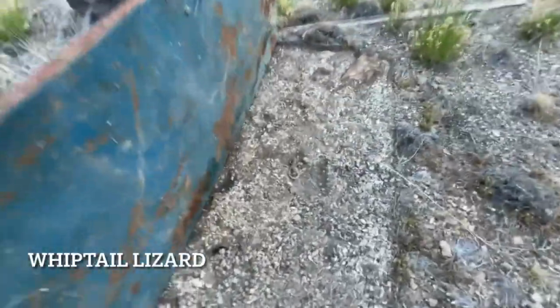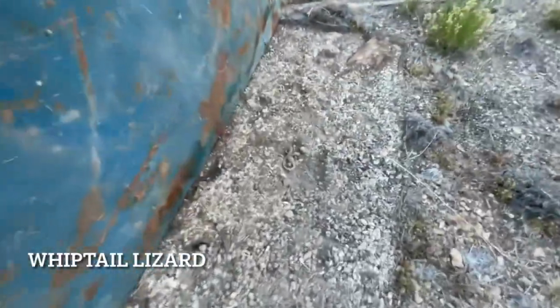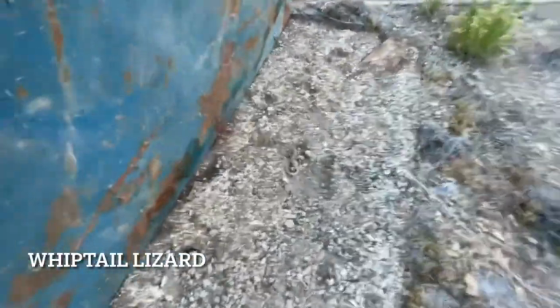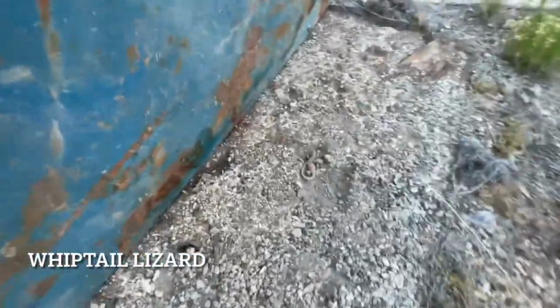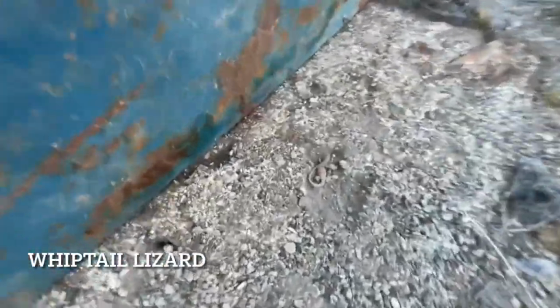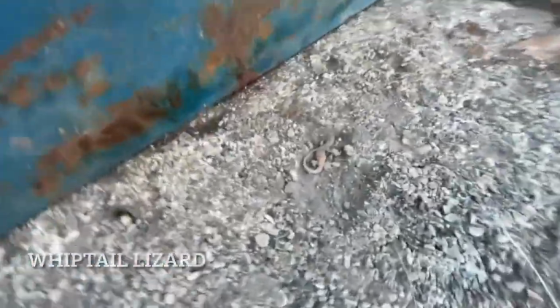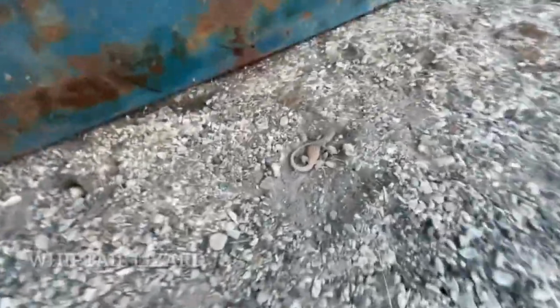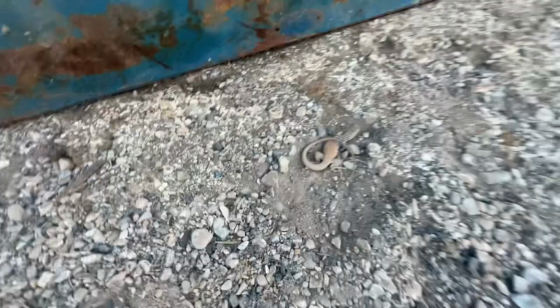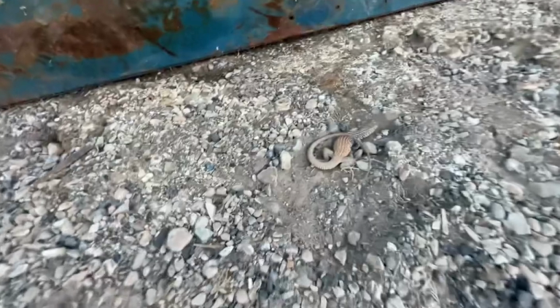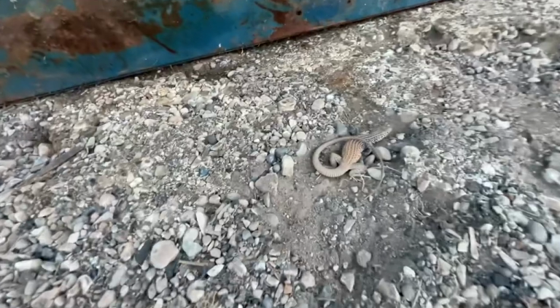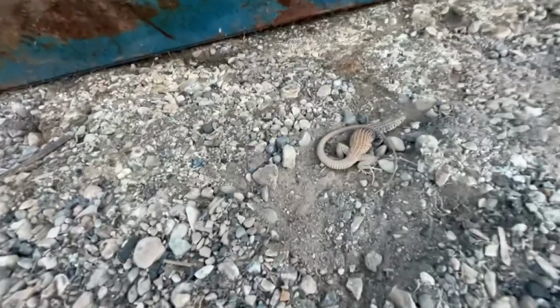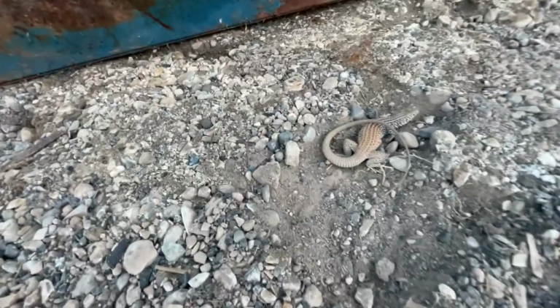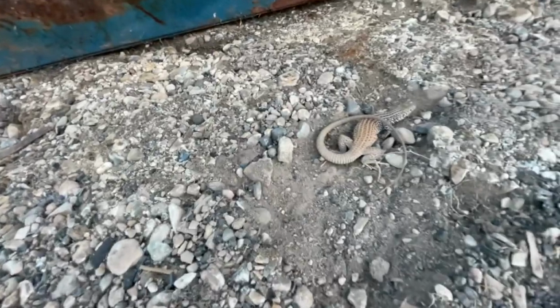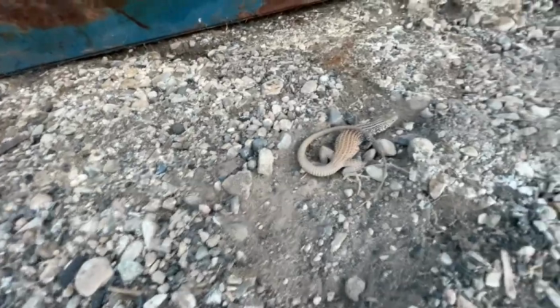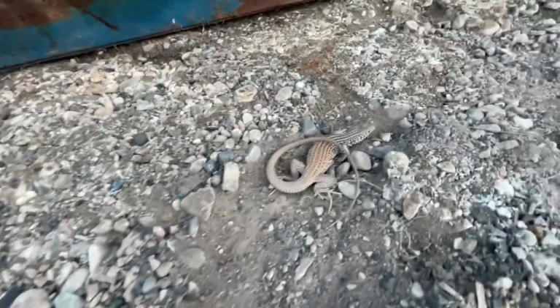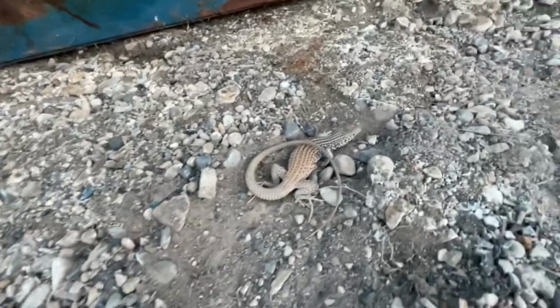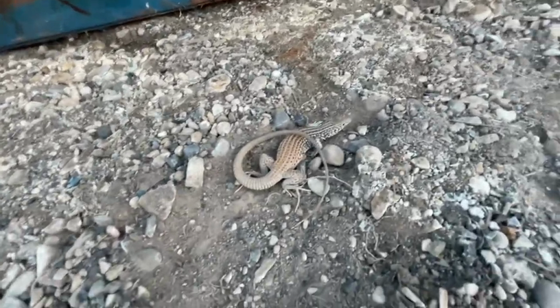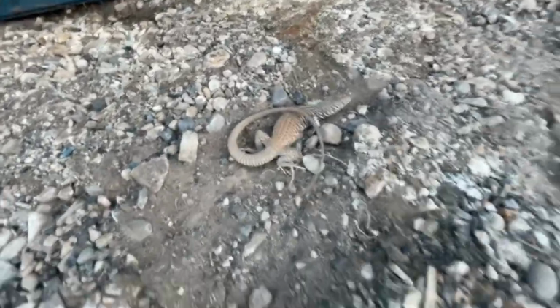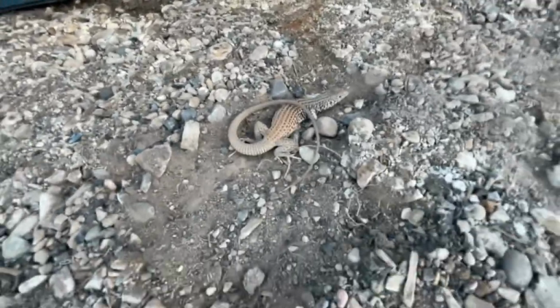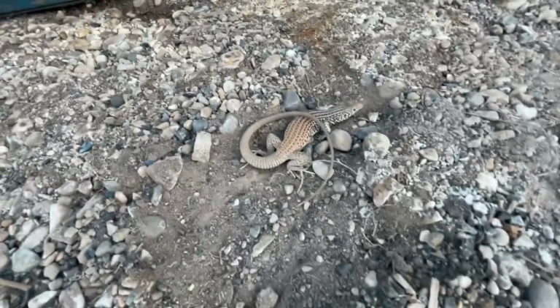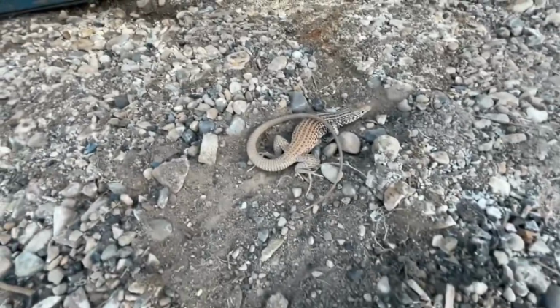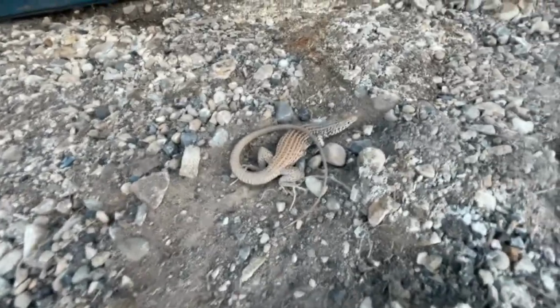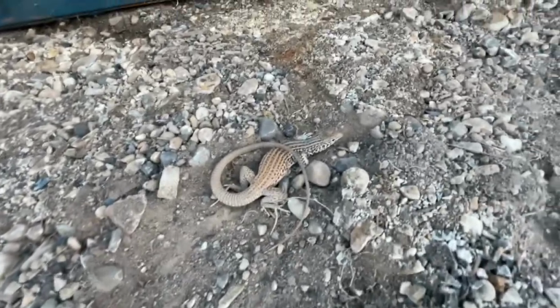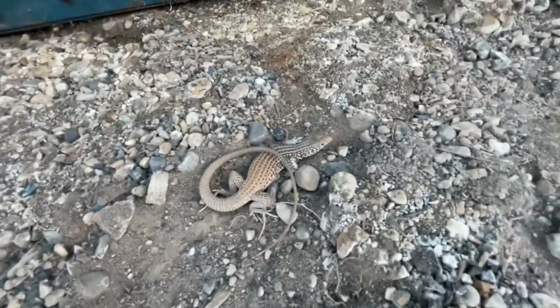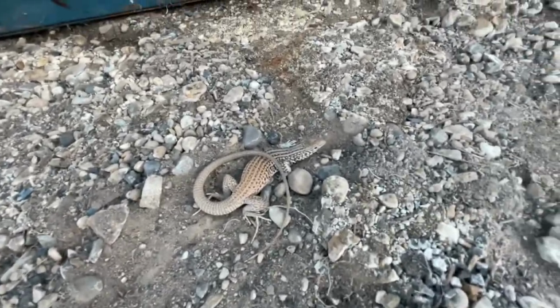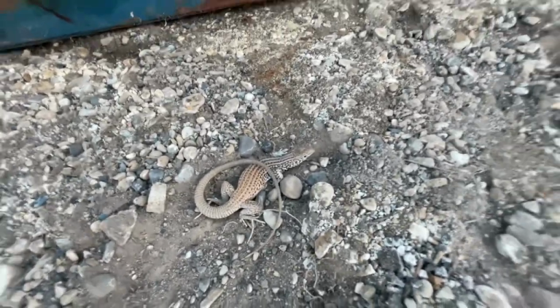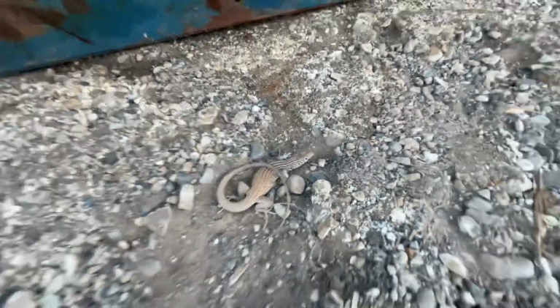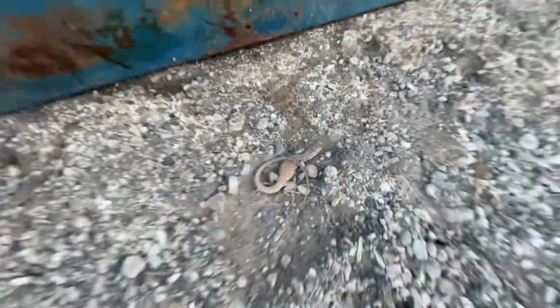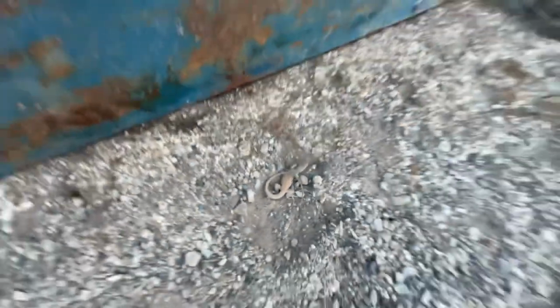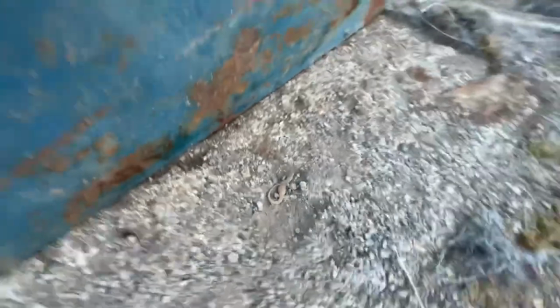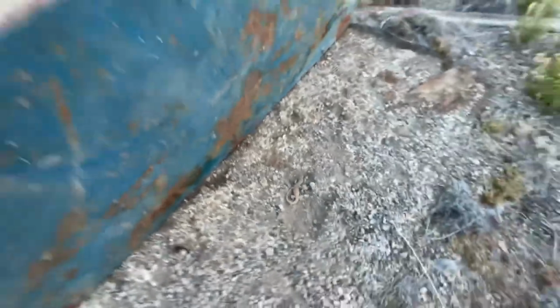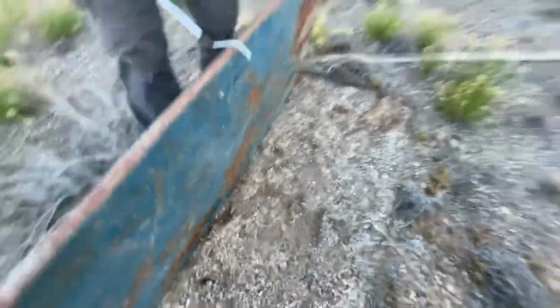Rye just flipped a little whiptail. Is that gravid? Looks kind of big — big female.